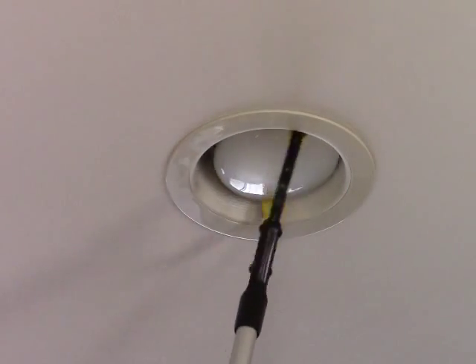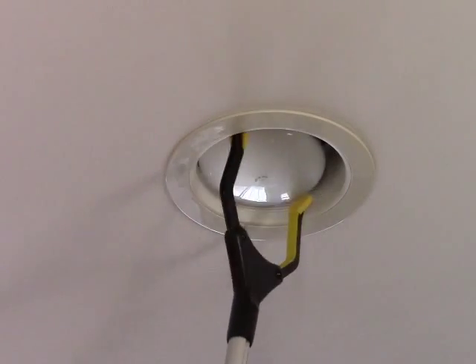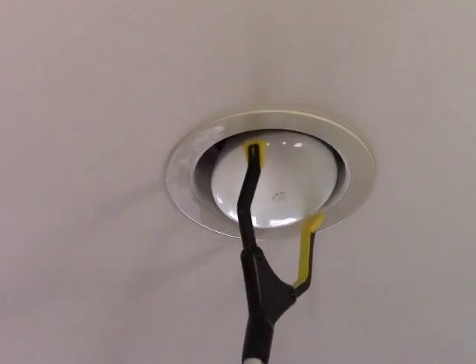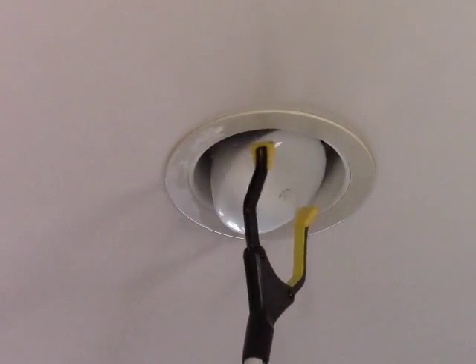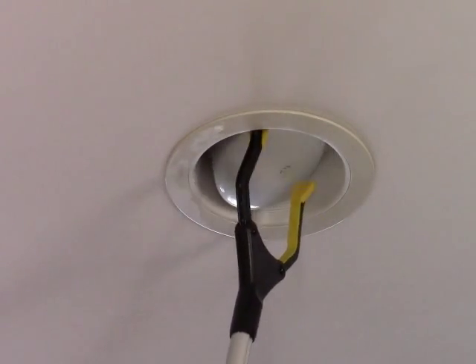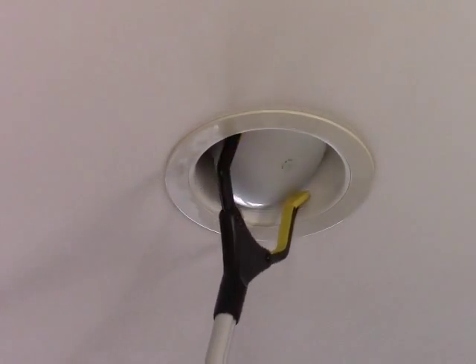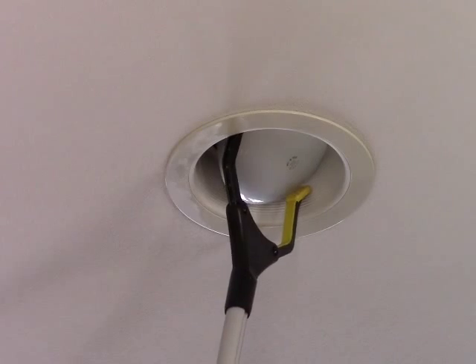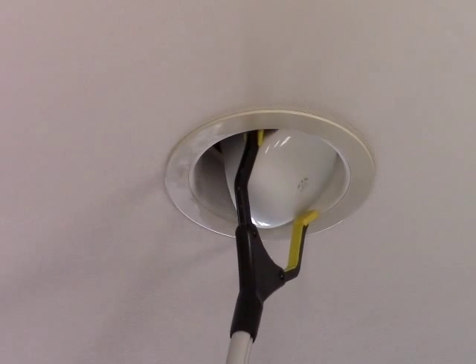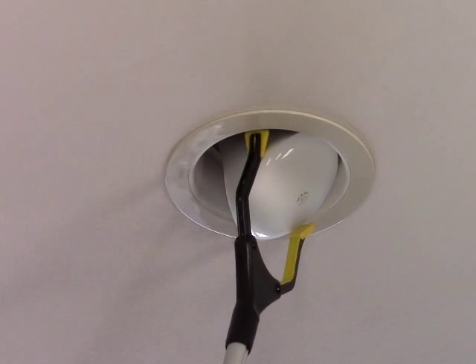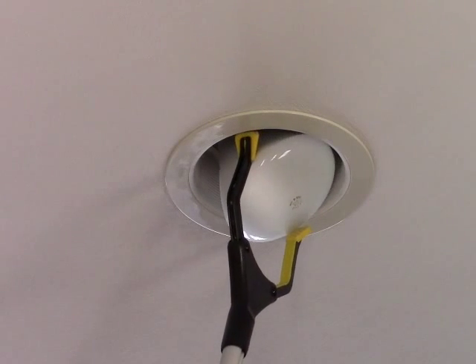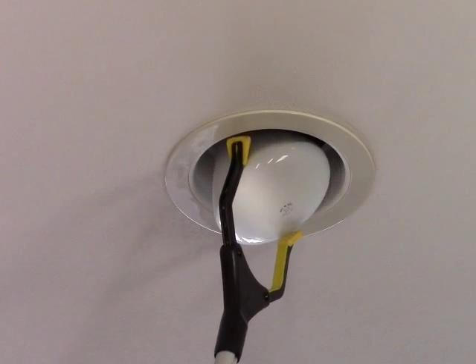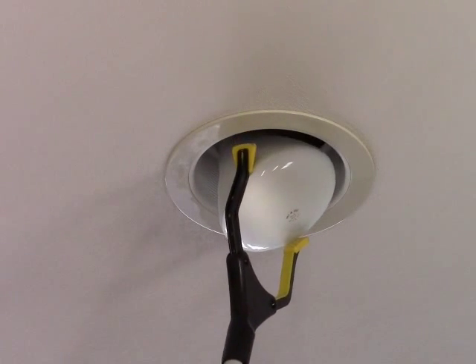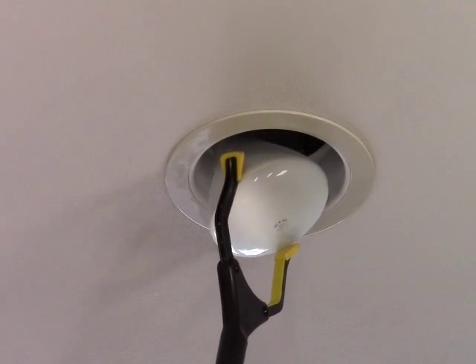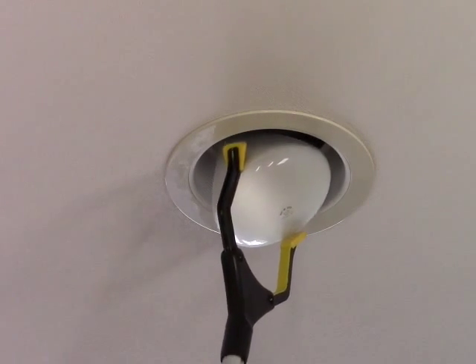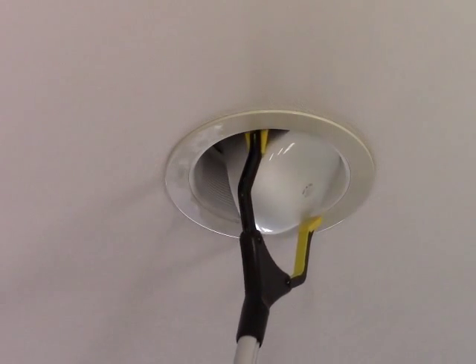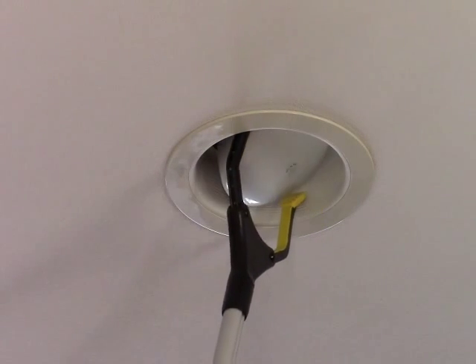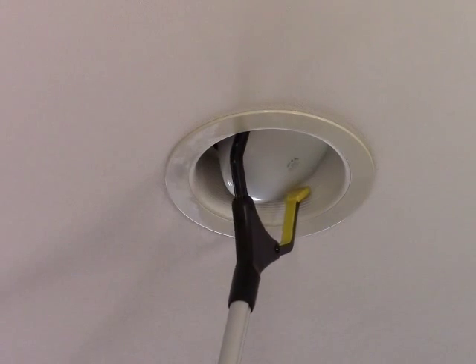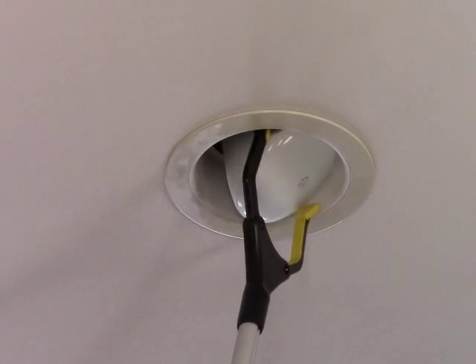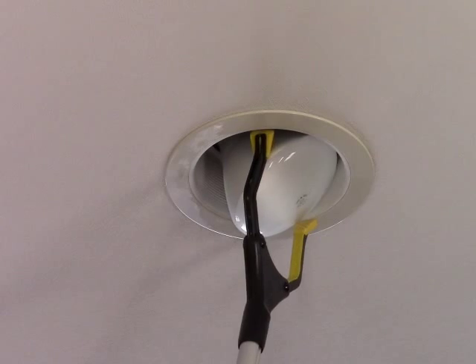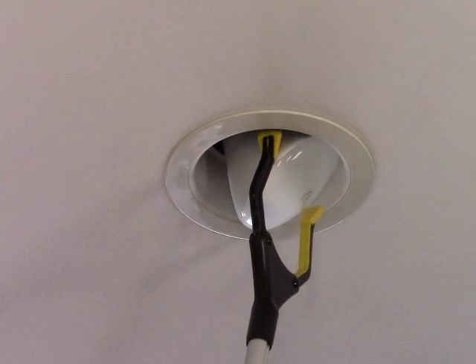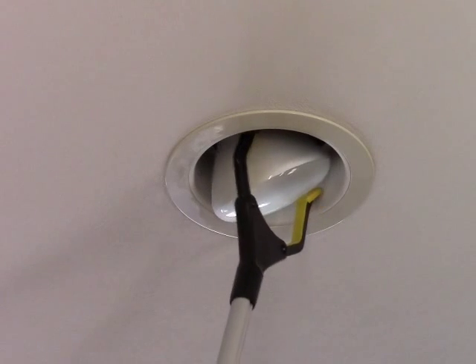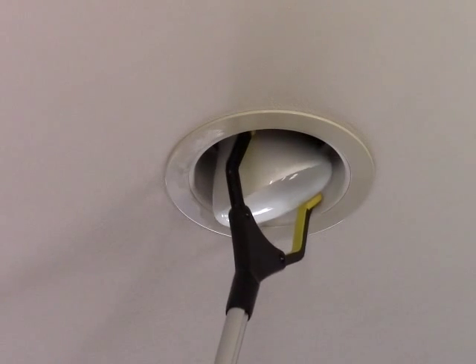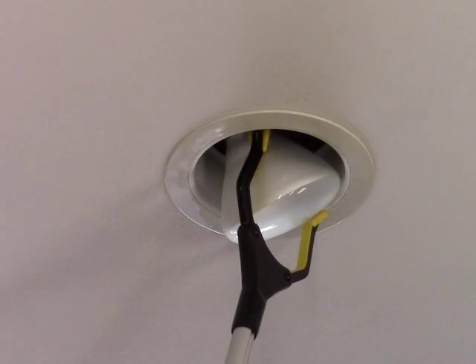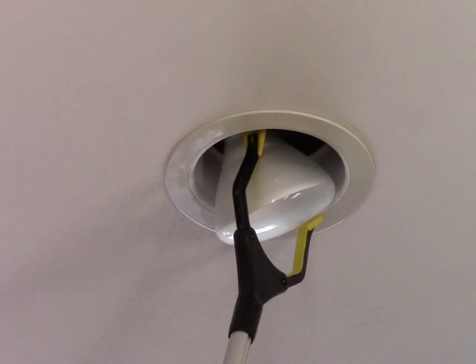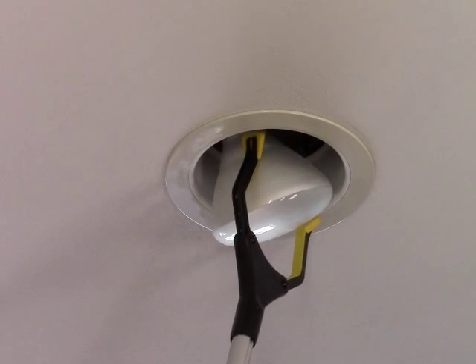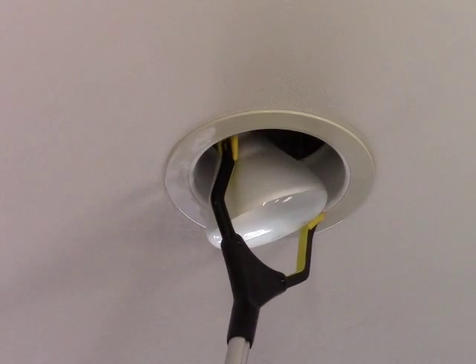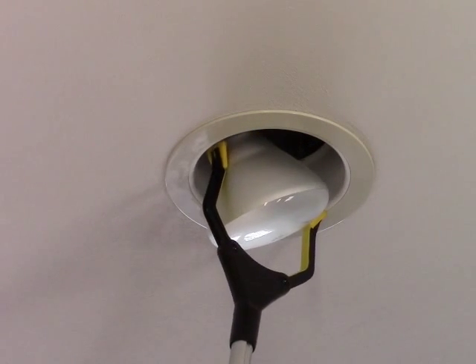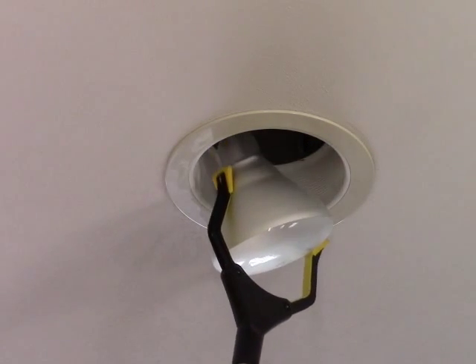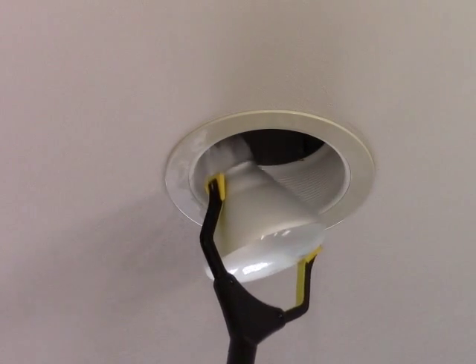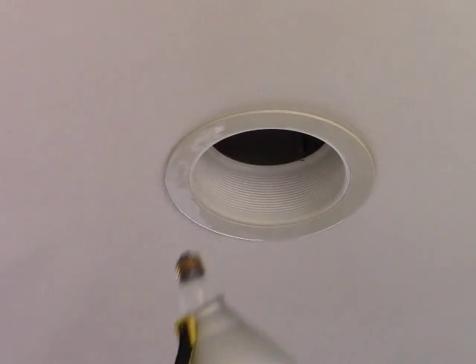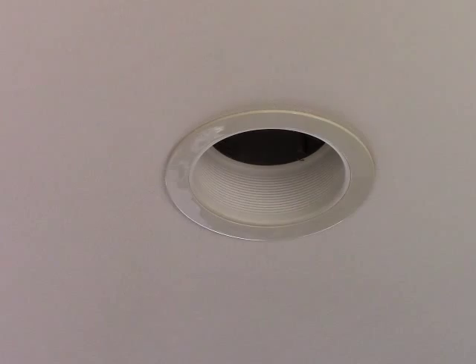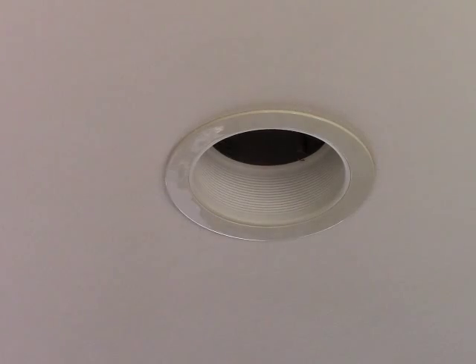You can even change a light bulb with it, although this type of bulb is kind of difficult. You can see I'm having to fiddle around with it. So I'm not so sure I would suggest it for light bulbs. But if you're very dexterous, you might be able to do that as well.